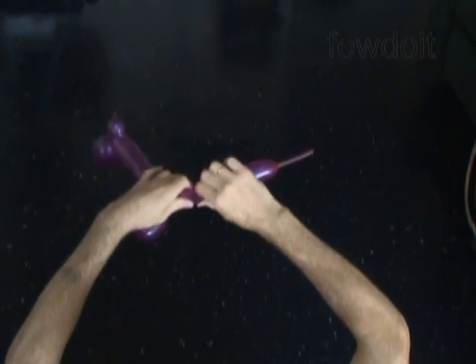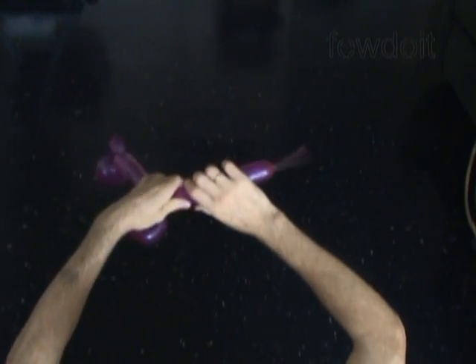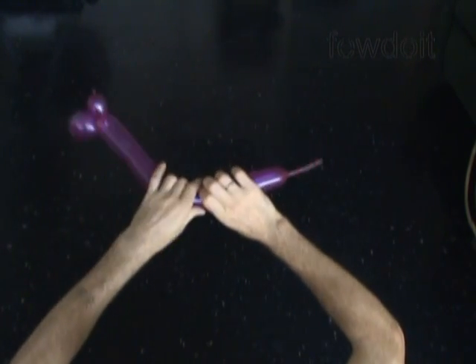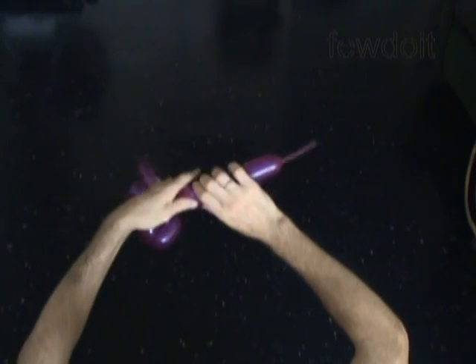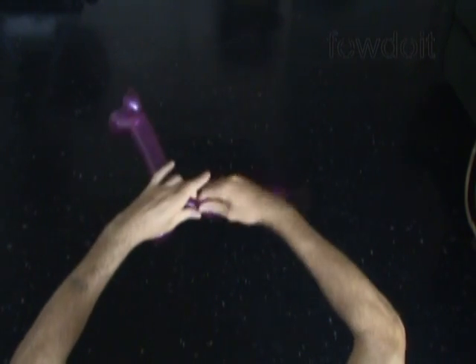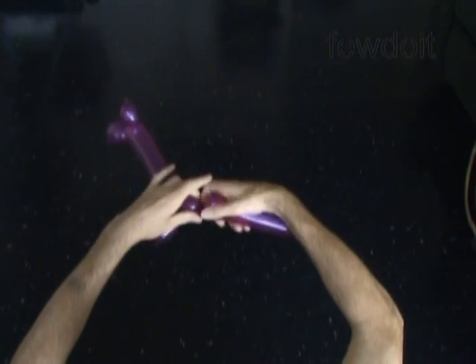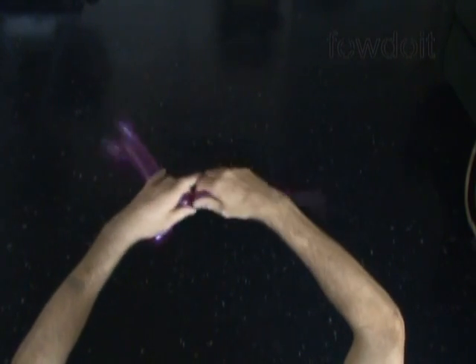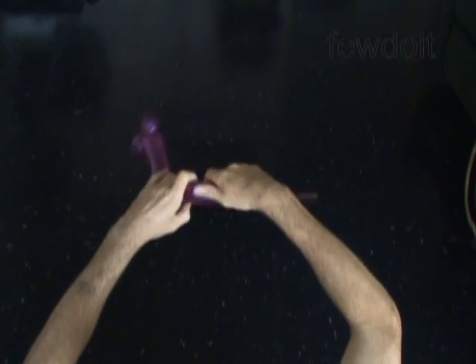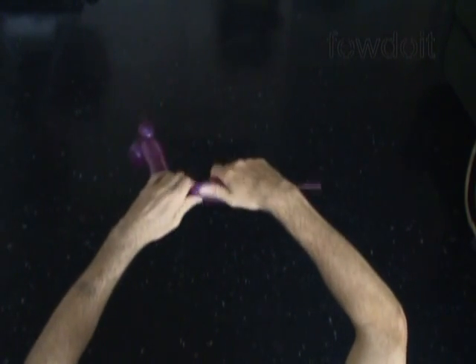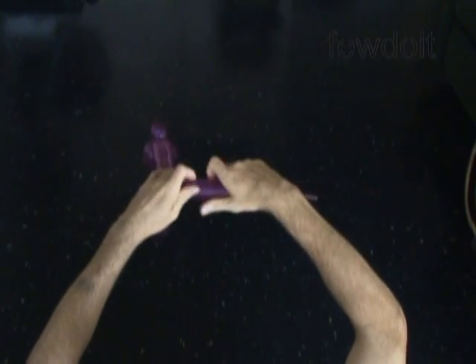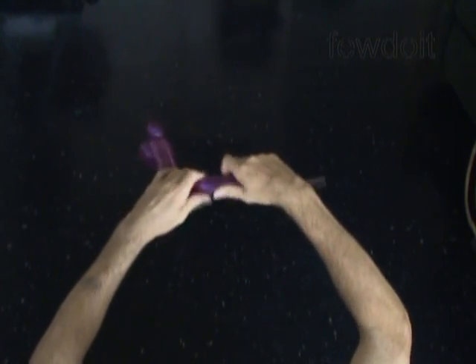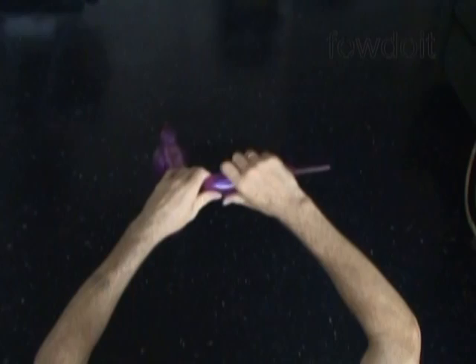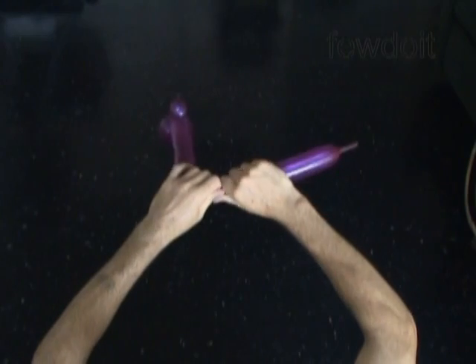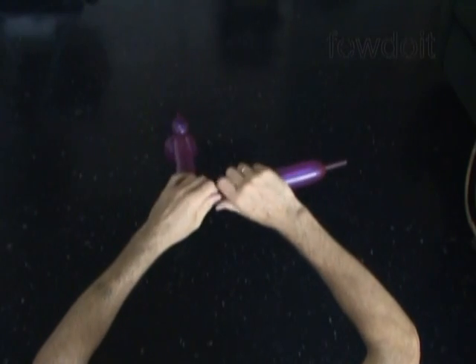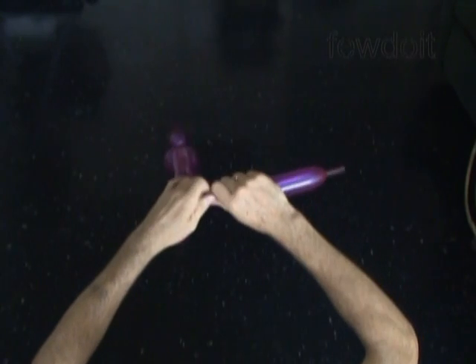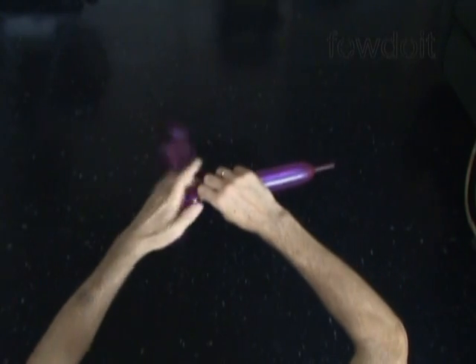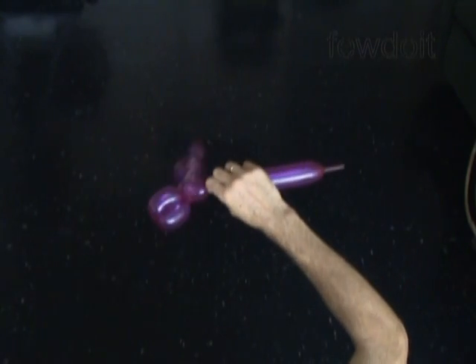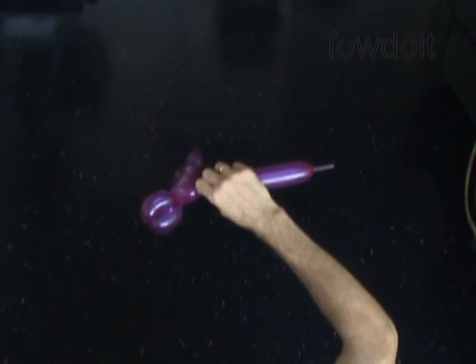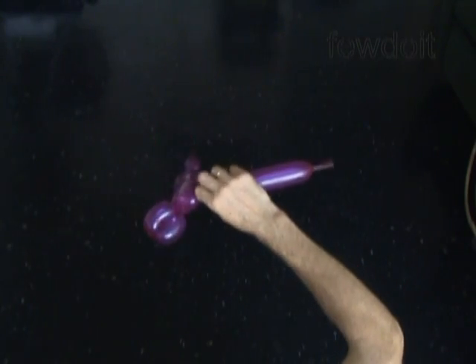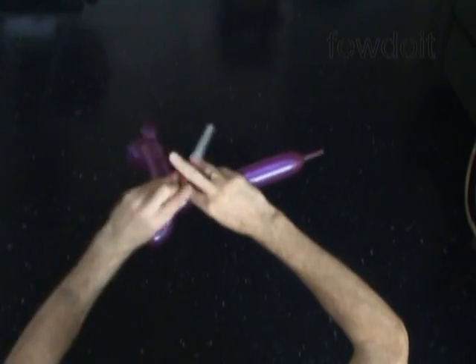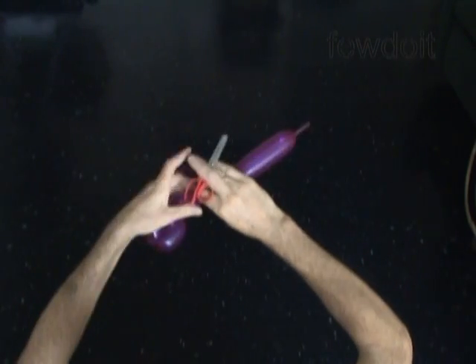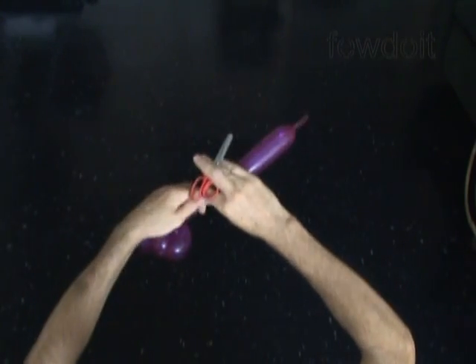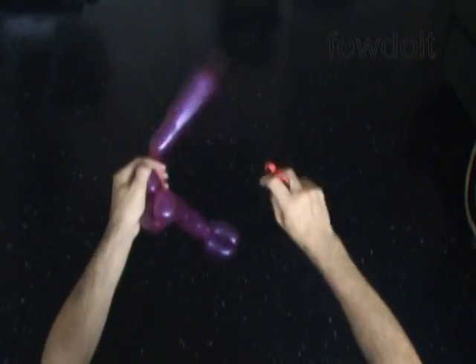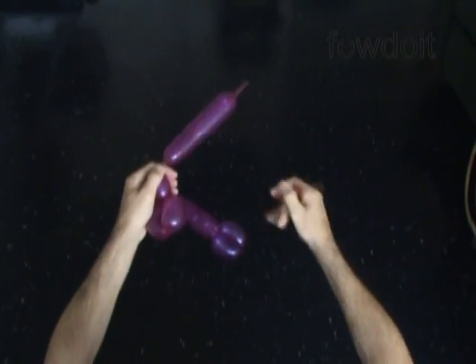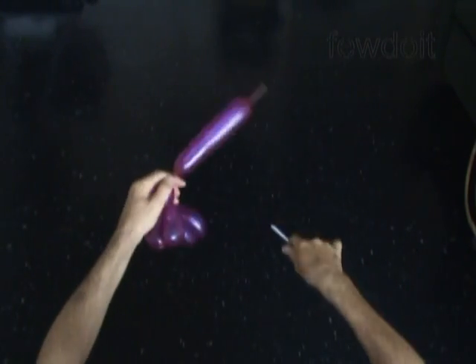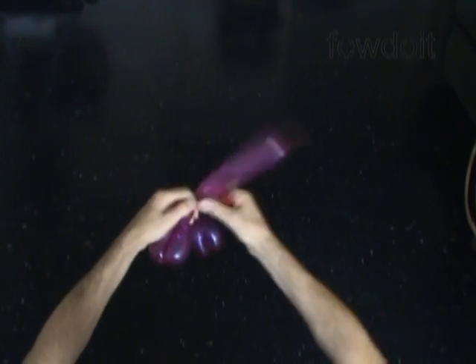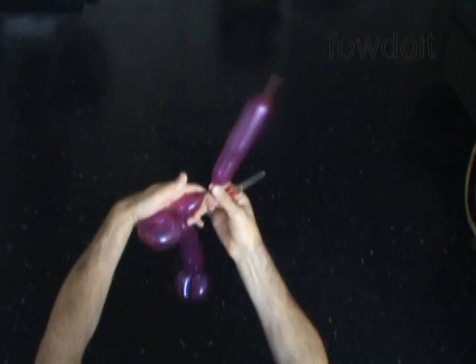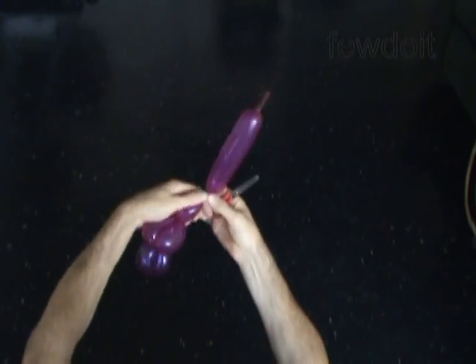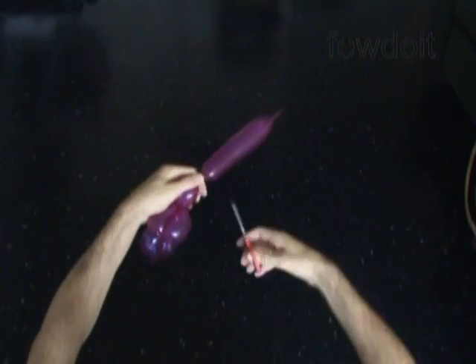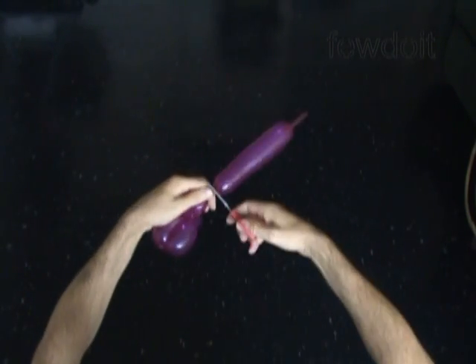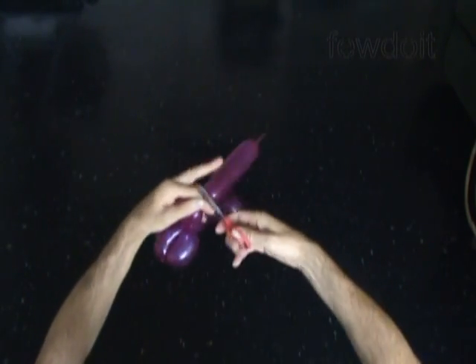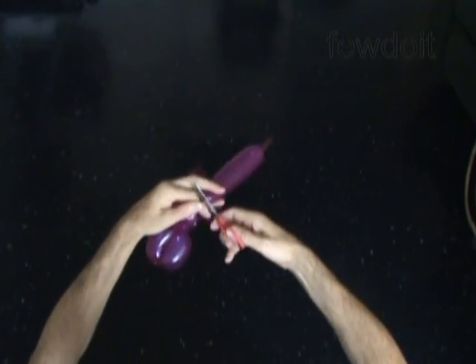And finally we twist the eighth about 1 inch long bubble. Cut off the rest of the balloon nicely and tie off the end.